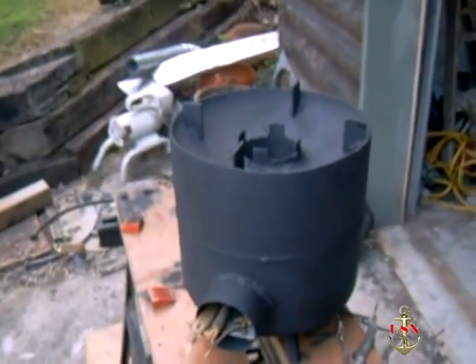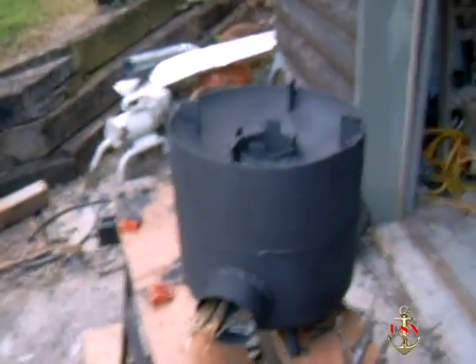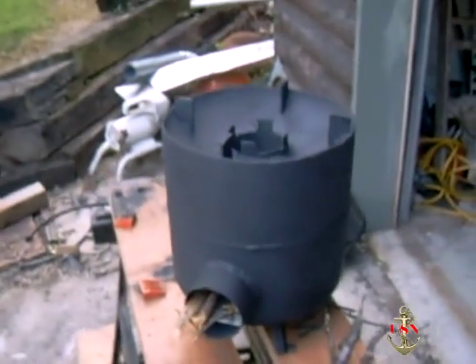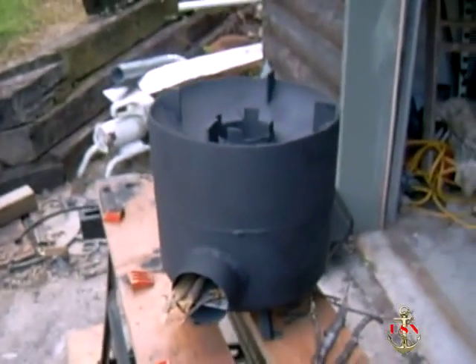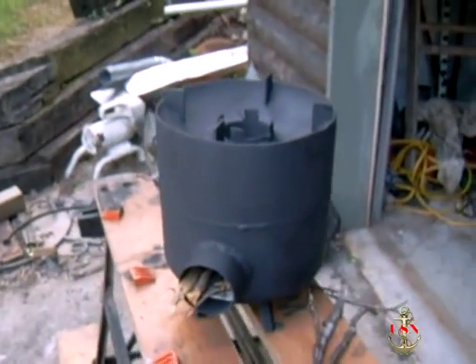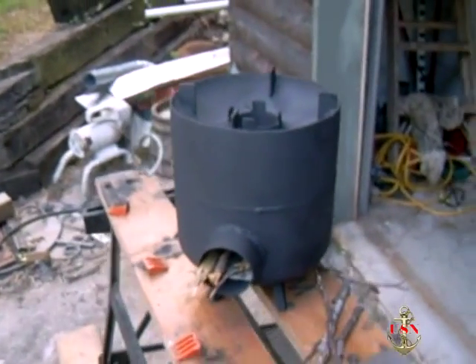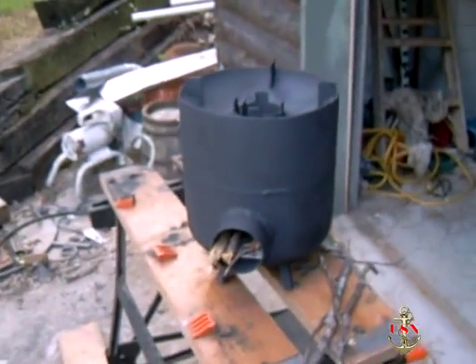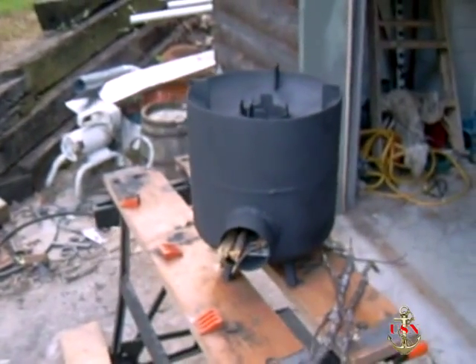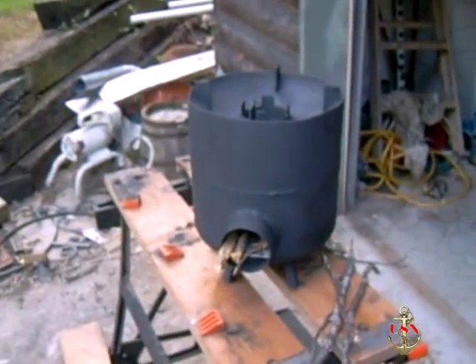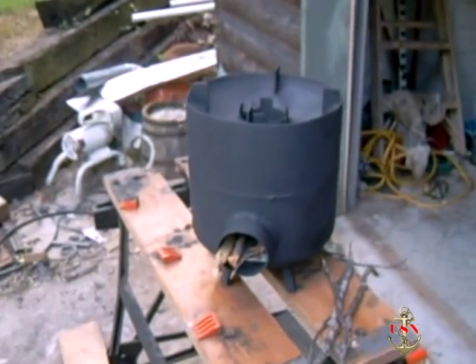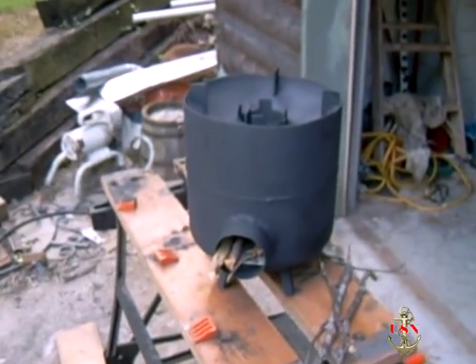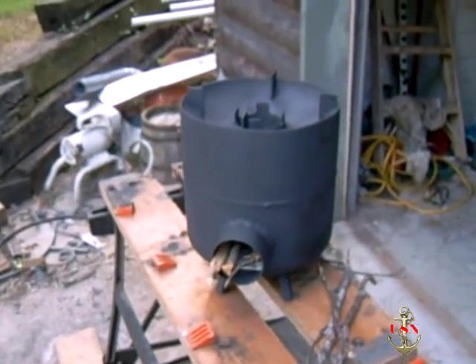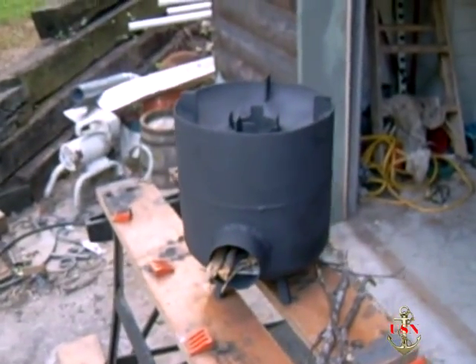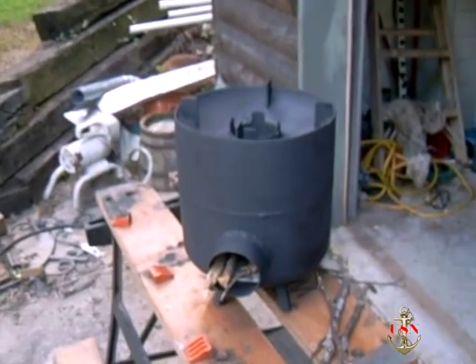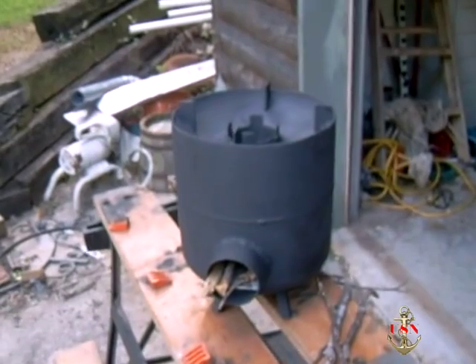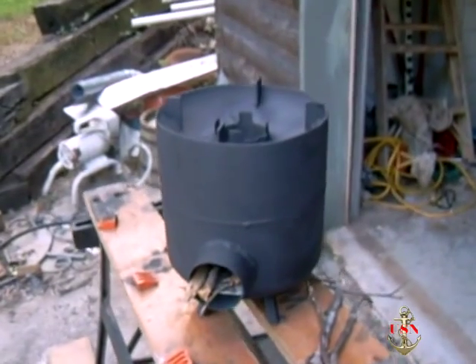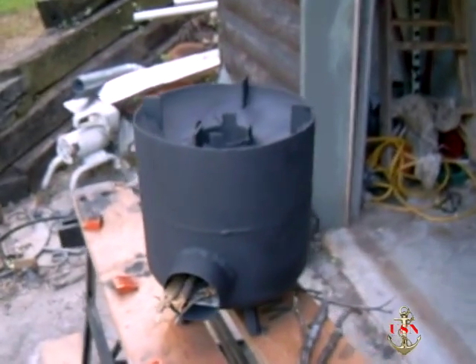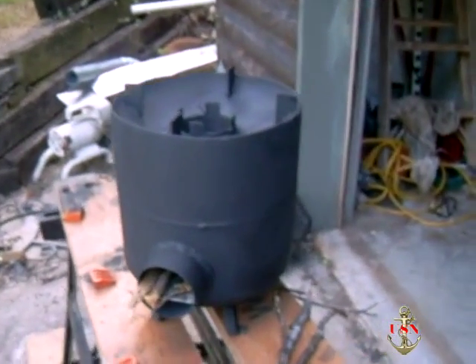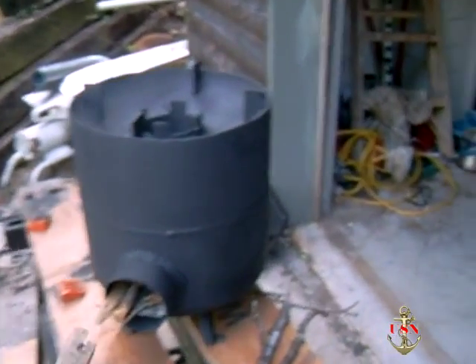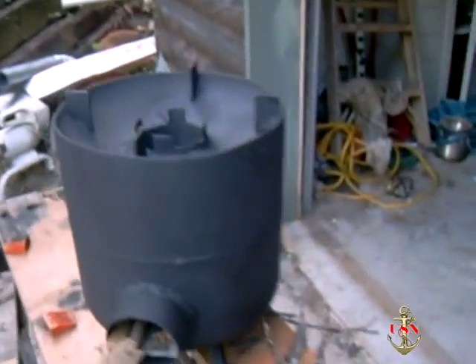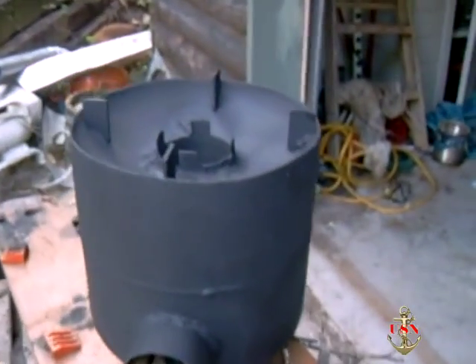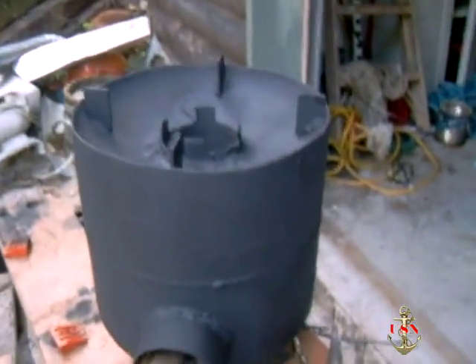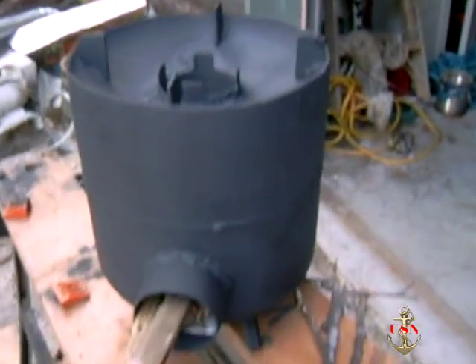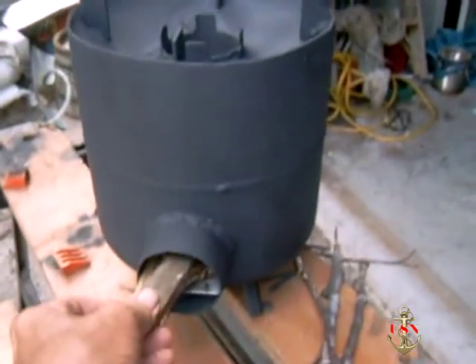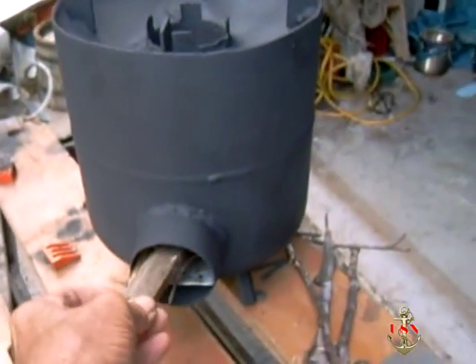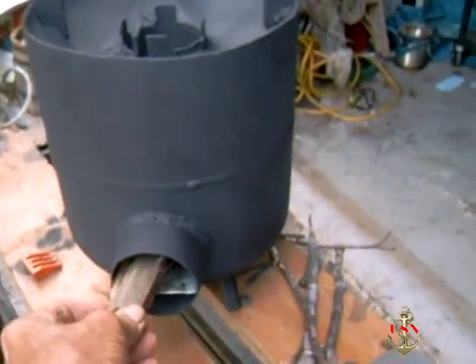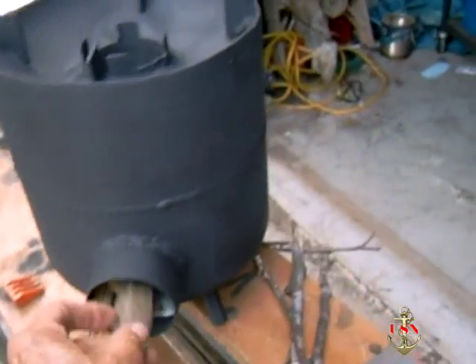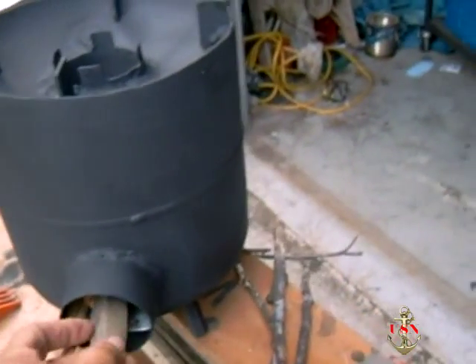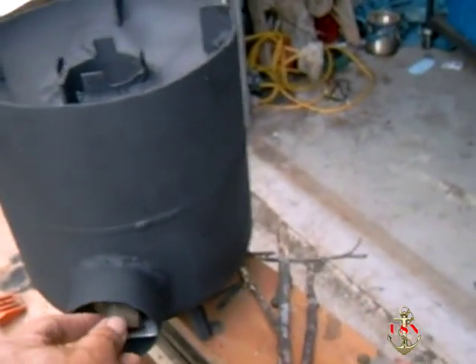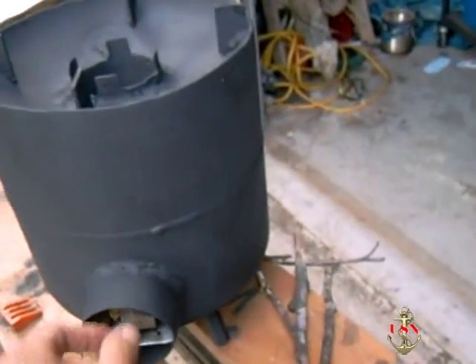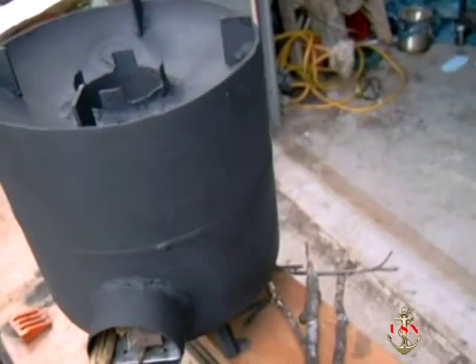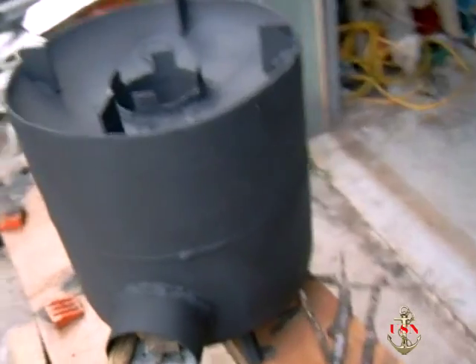We're getting ready to start the little grill up. We're going to cook some Italian sausages on it. Let's start out by putting a couple small pieces of wood in here.